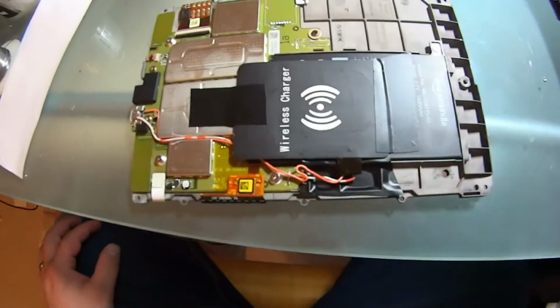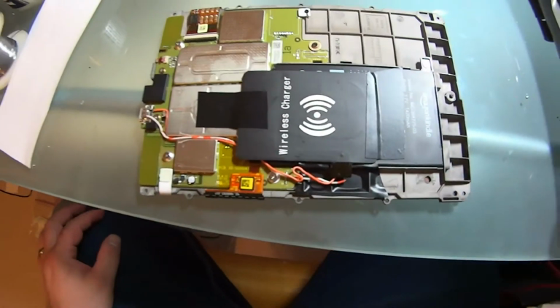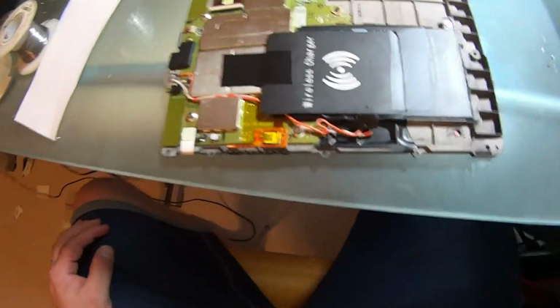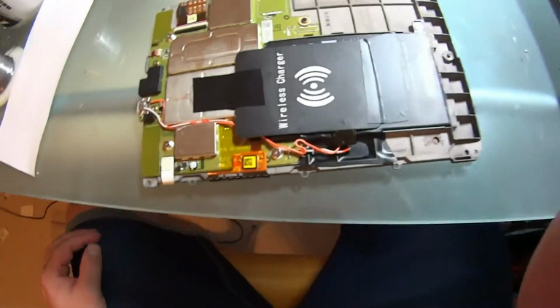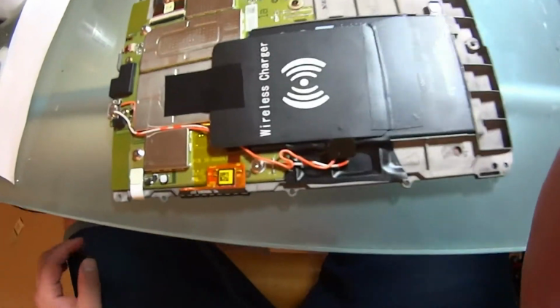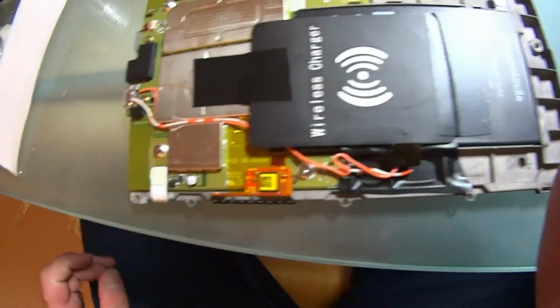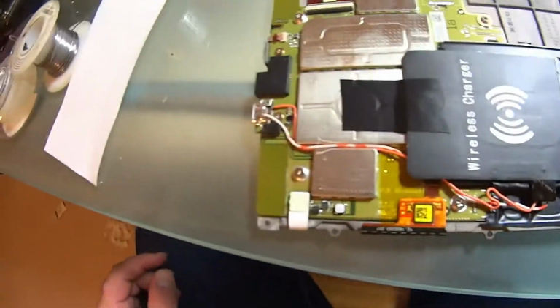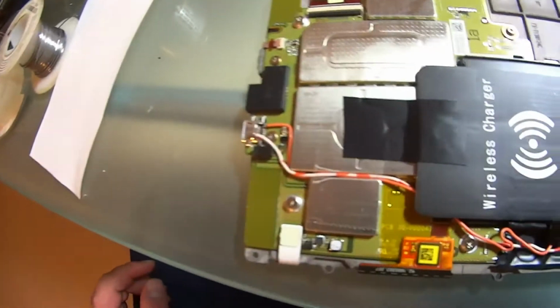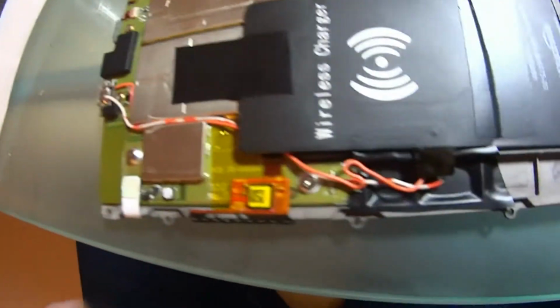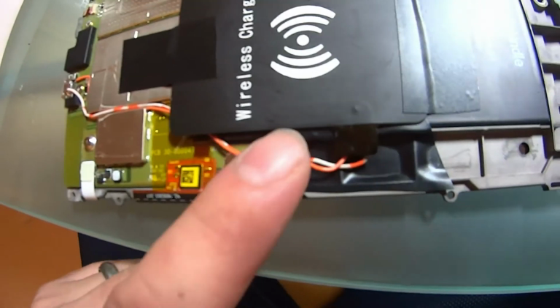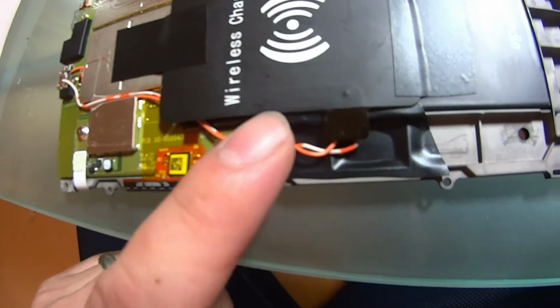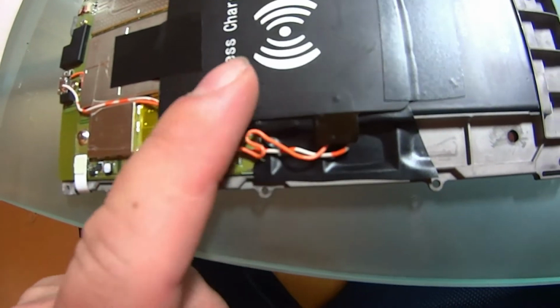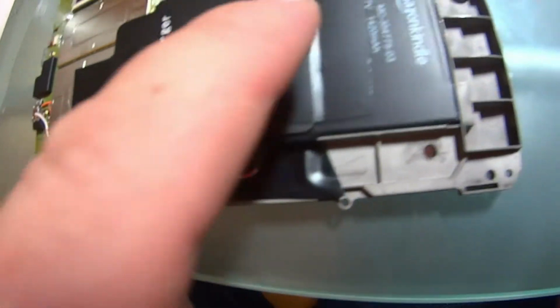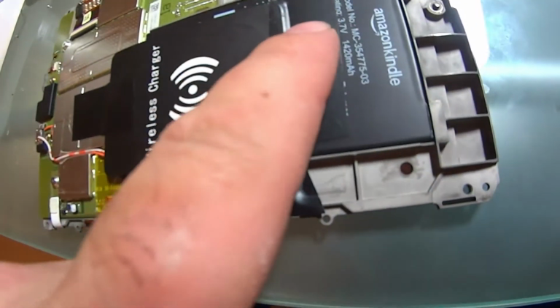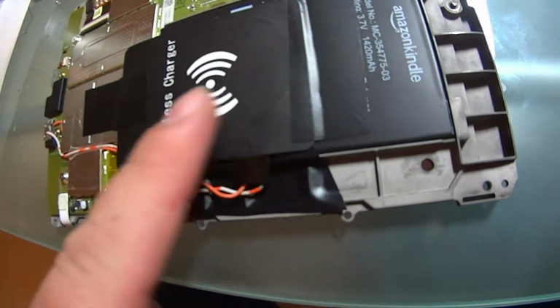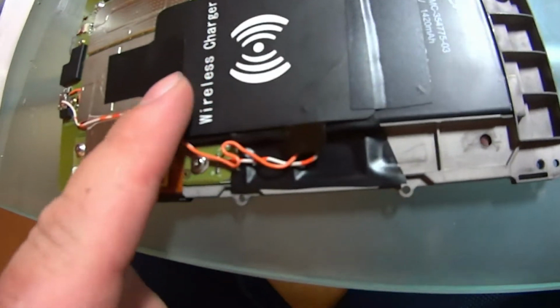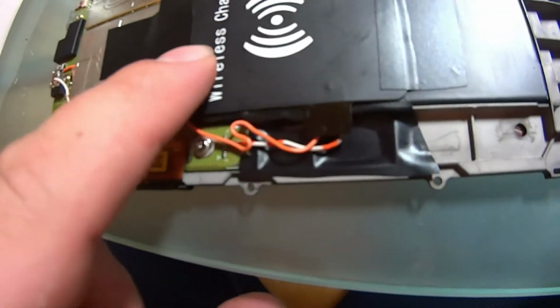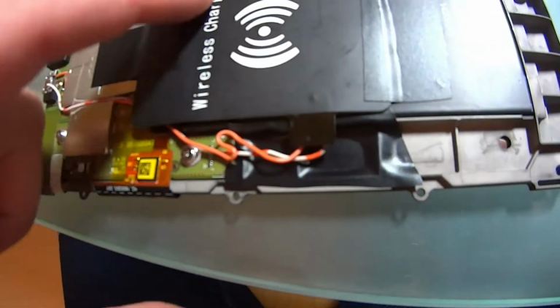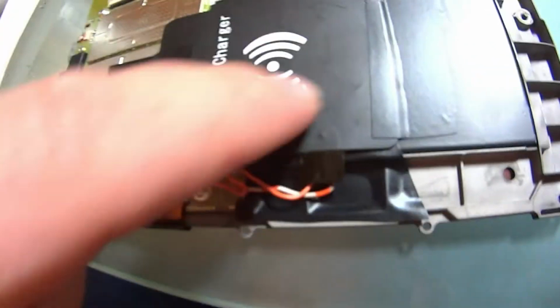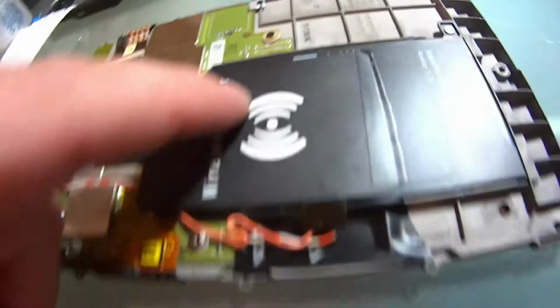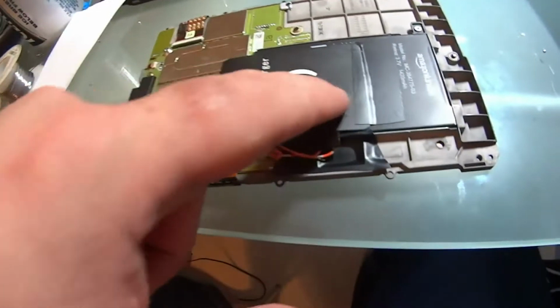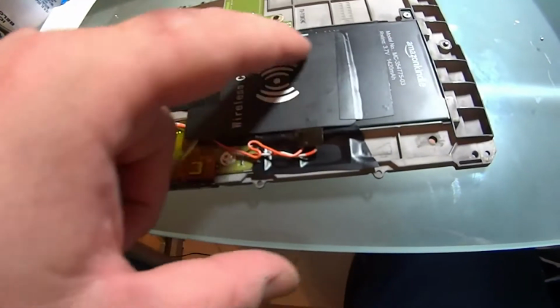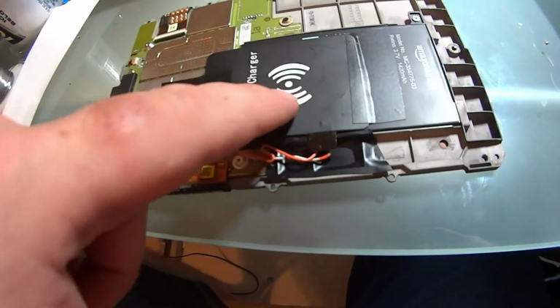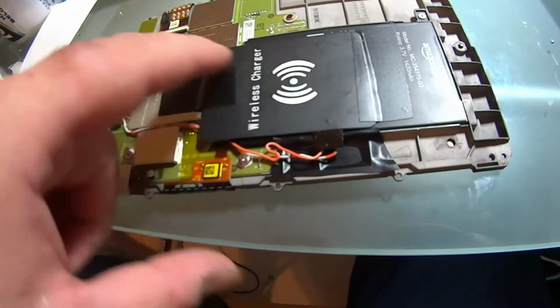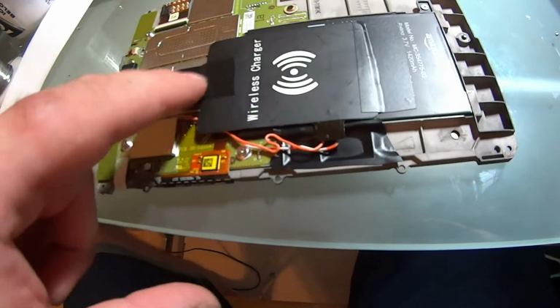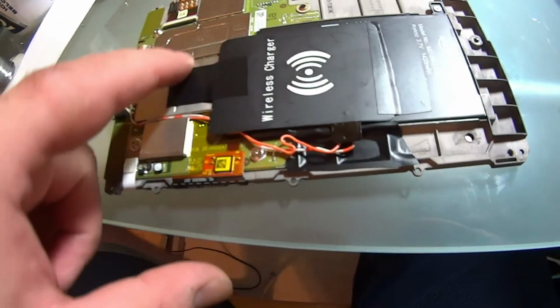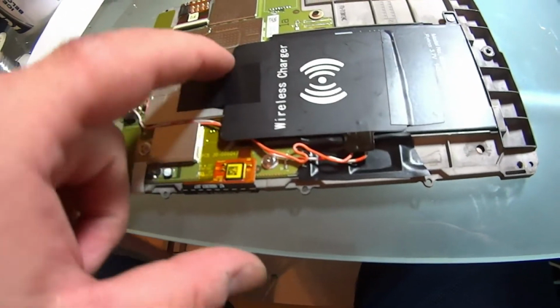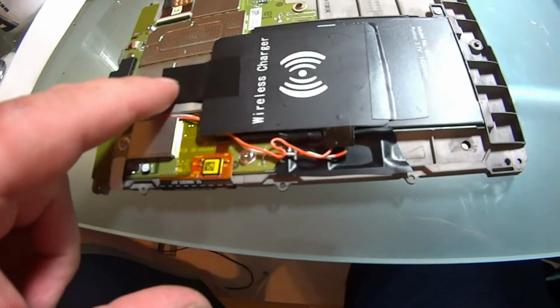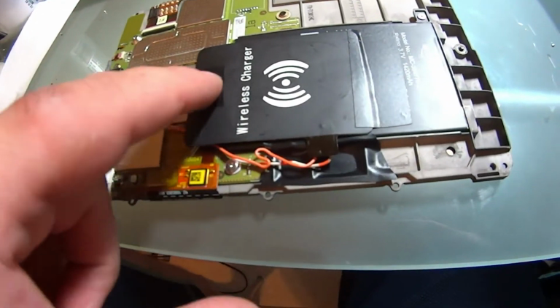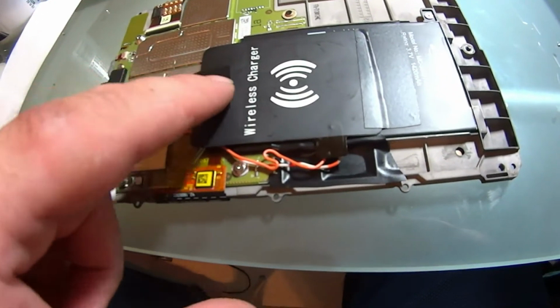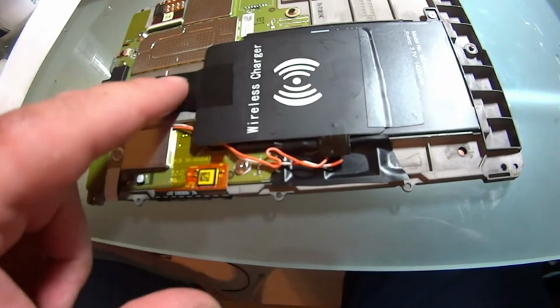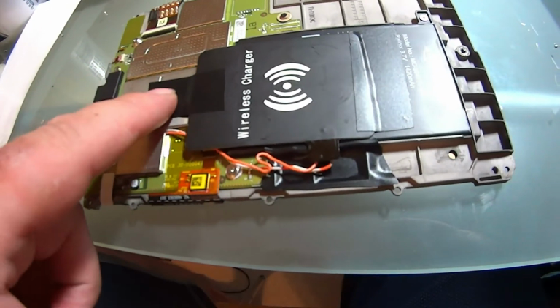Due to my didn't-measure-once situation, and I've already soldered it, the wire's a little bit shorter. I really wanted this further up, but right here works. The coil is sitting over the battery, not over any of the RF shields down here.